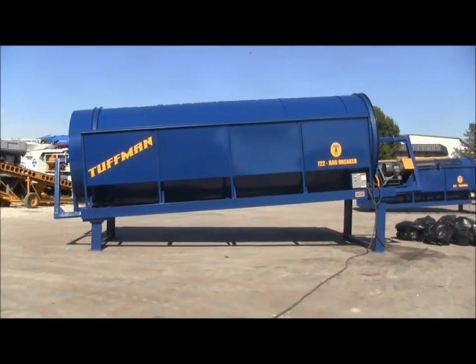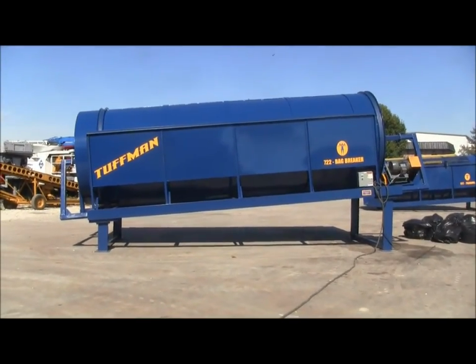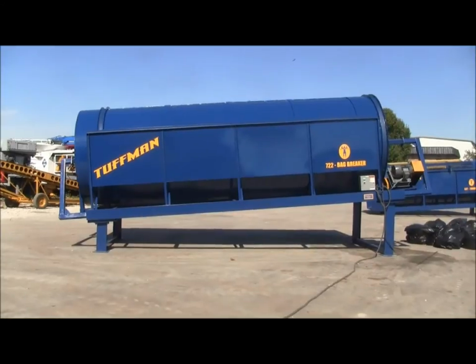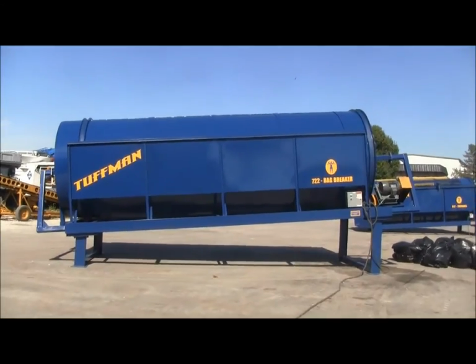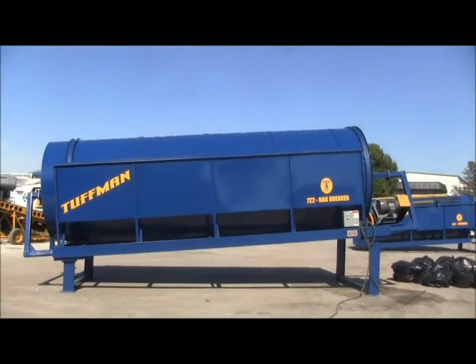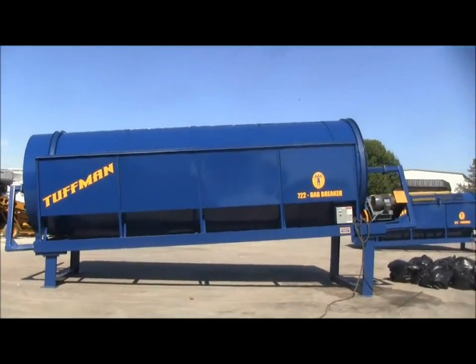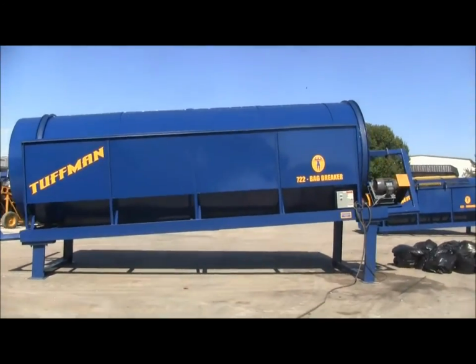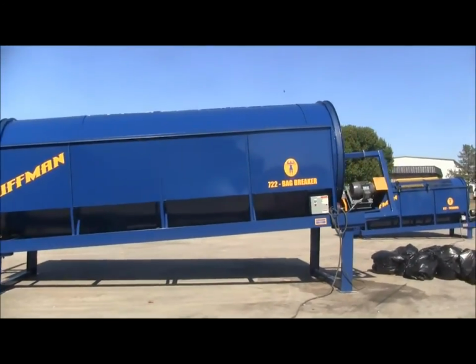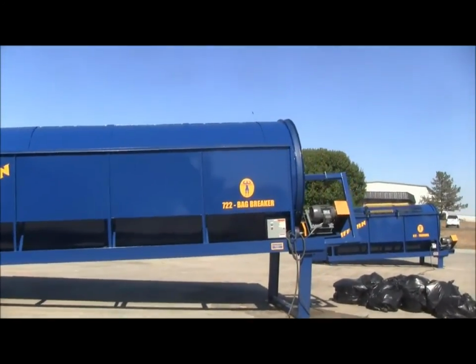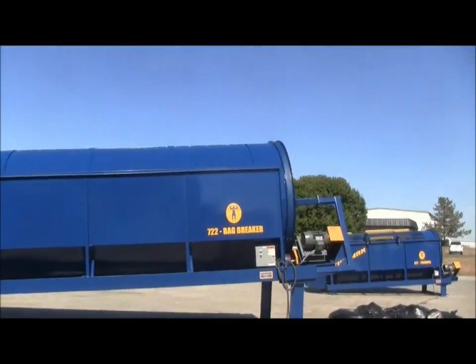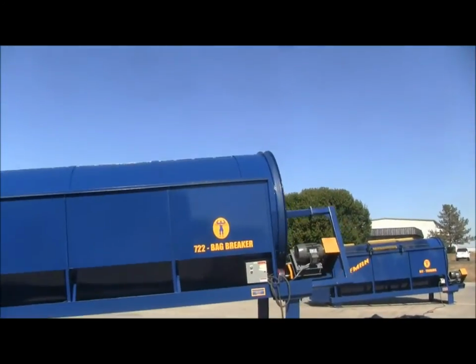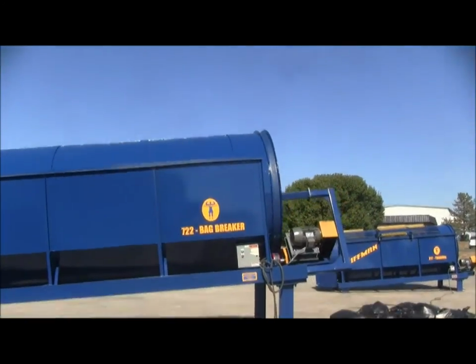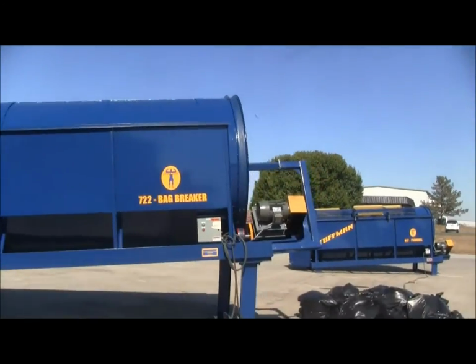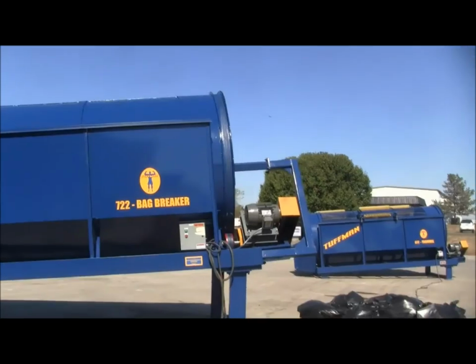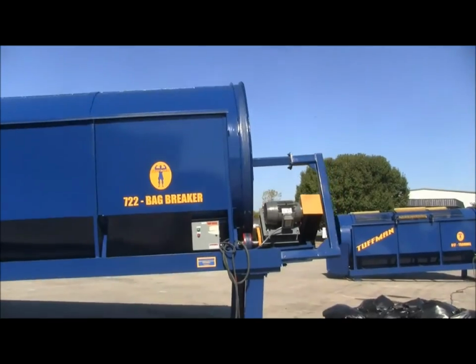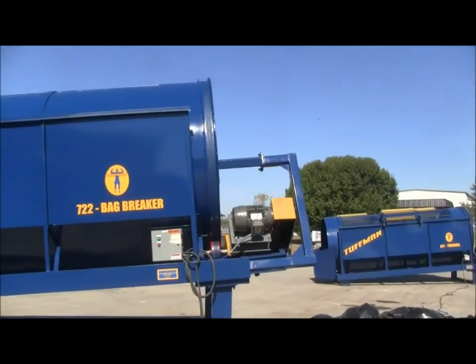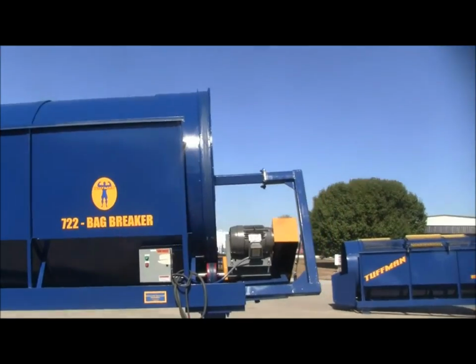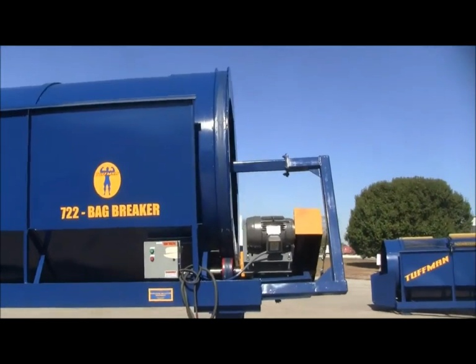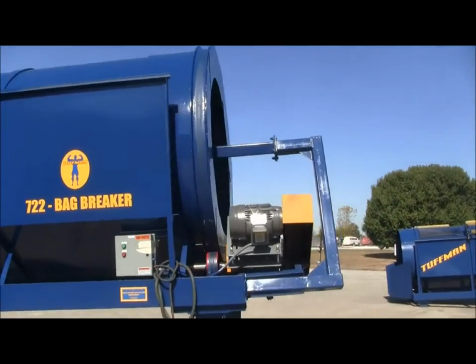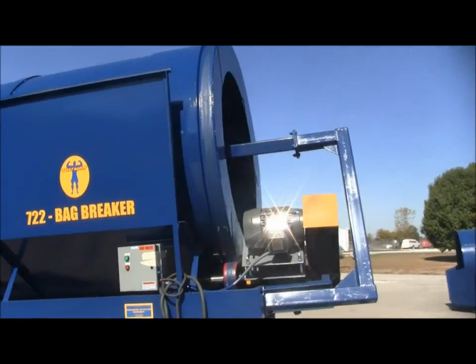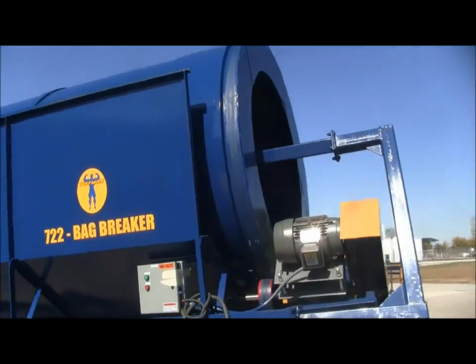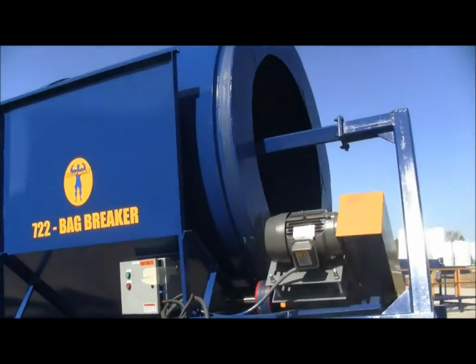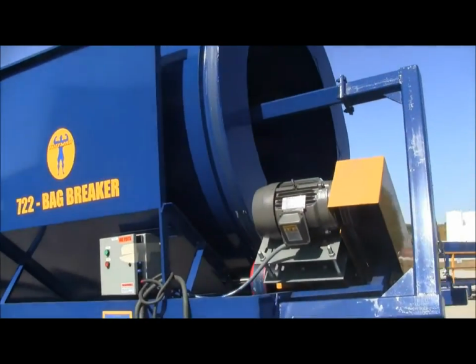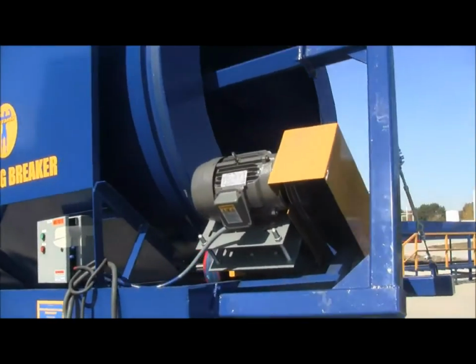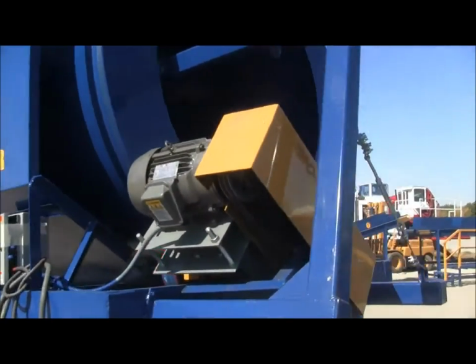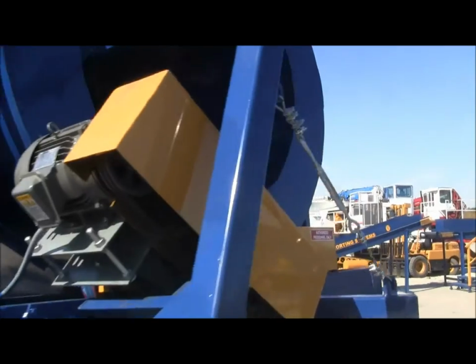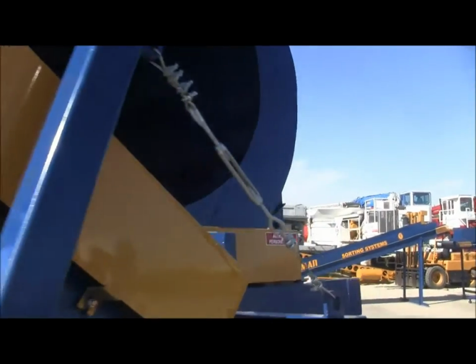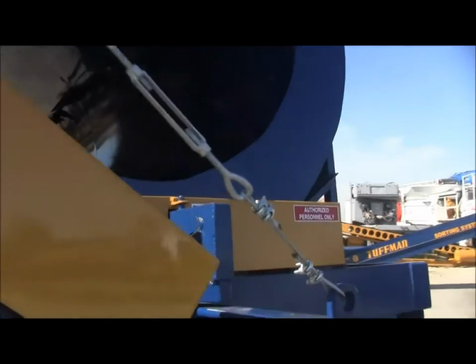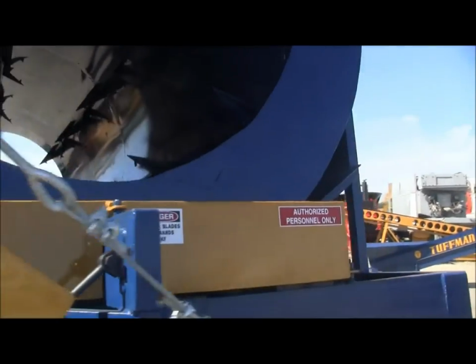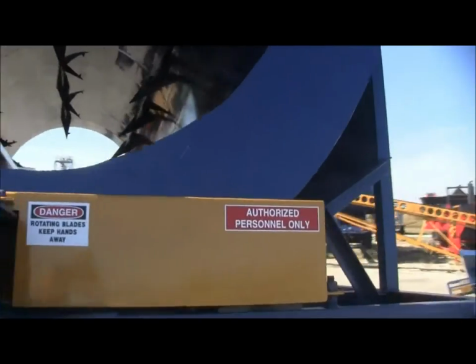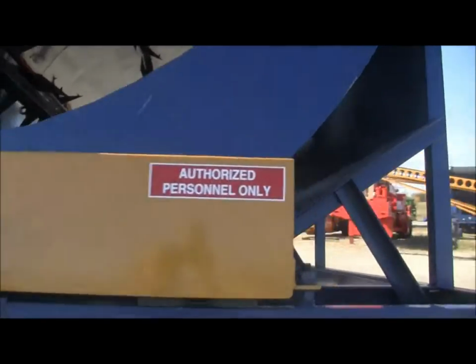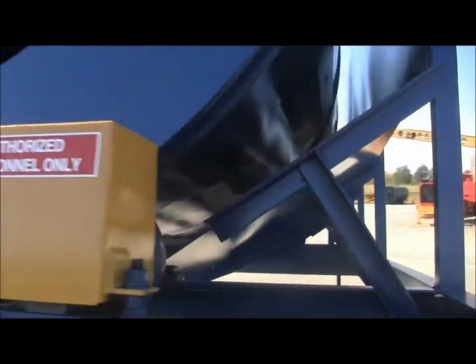The Tuffman Model 722 bag breaker unit is powered by a 10 horsepower three-phase electric motor with a 25 to 1 gear reduction, dual drive chain and sprocket on each drive shaft.